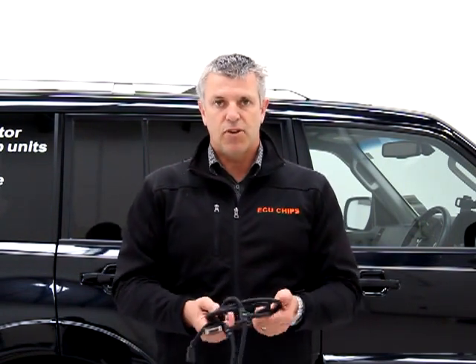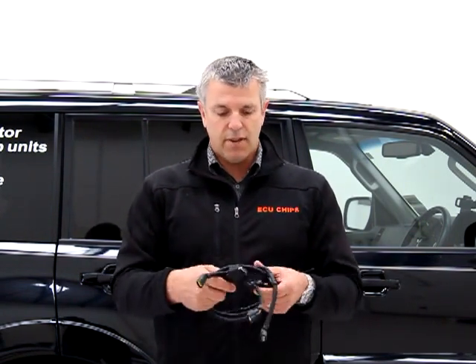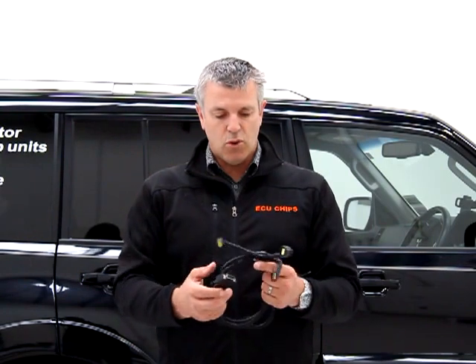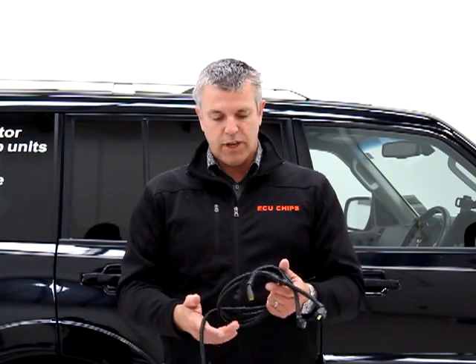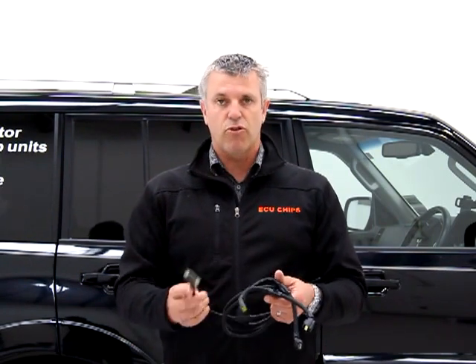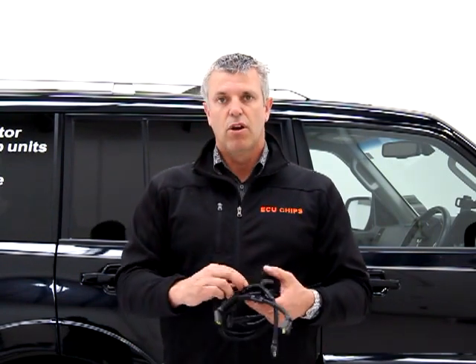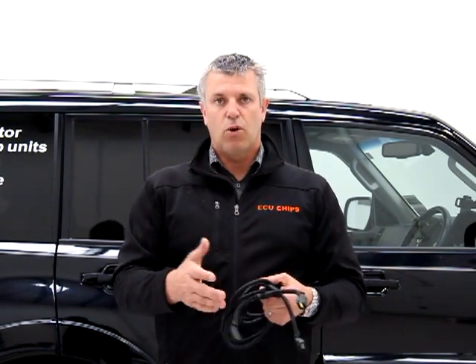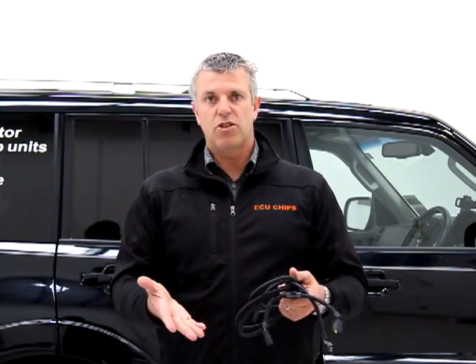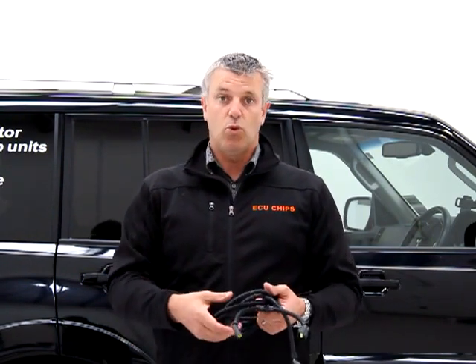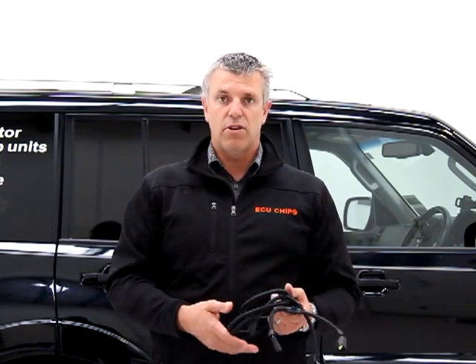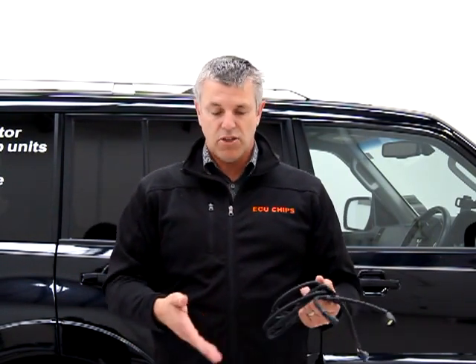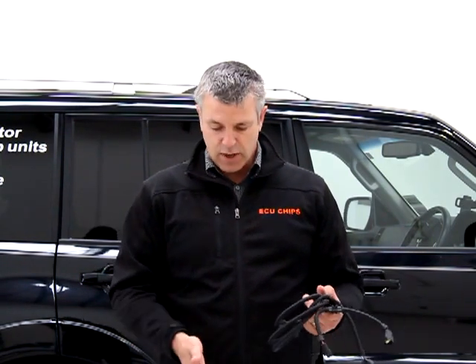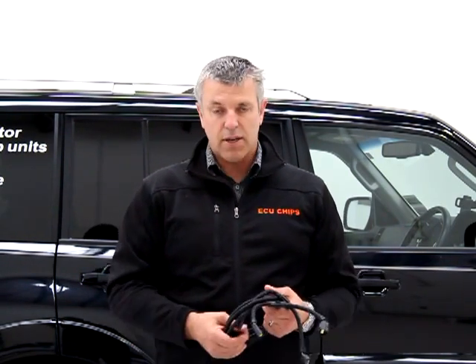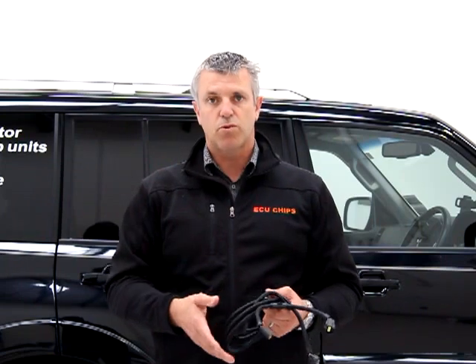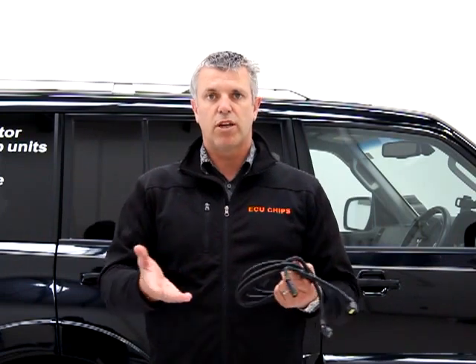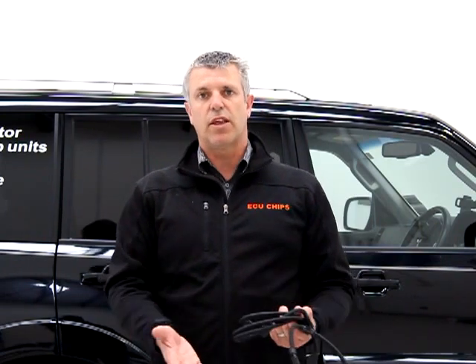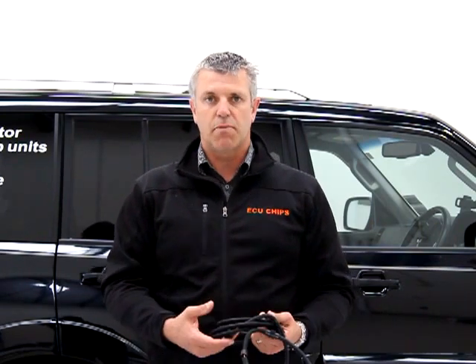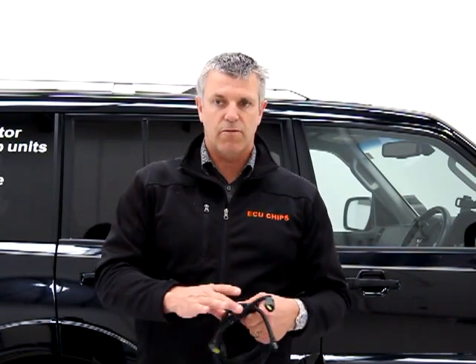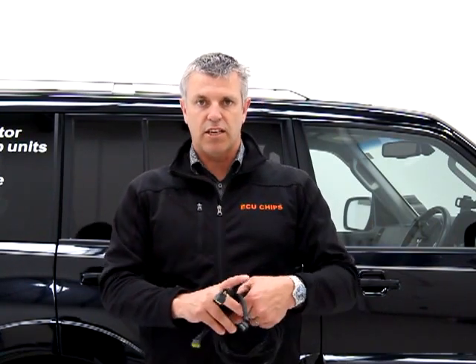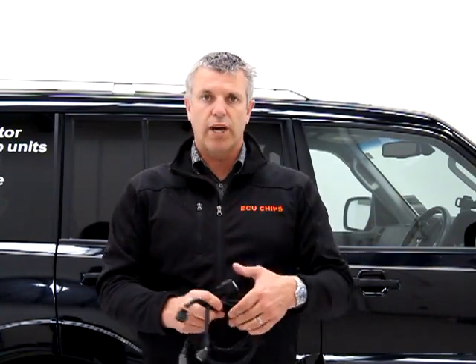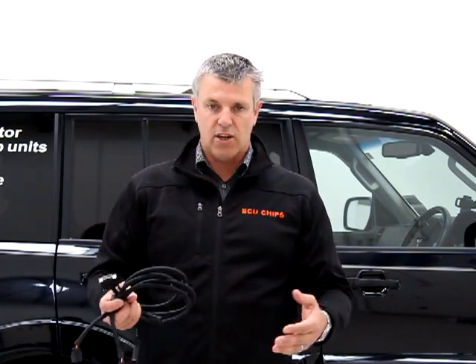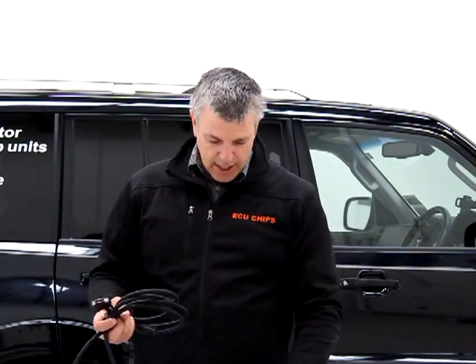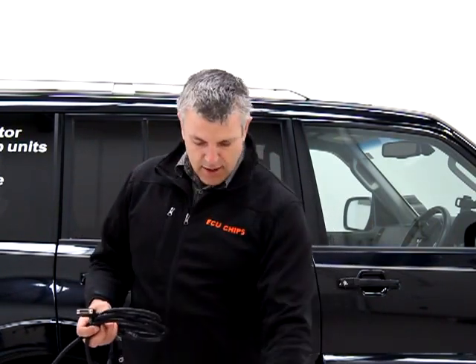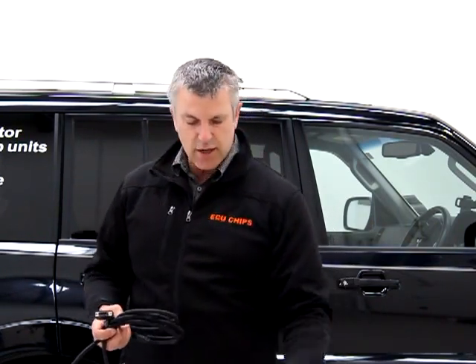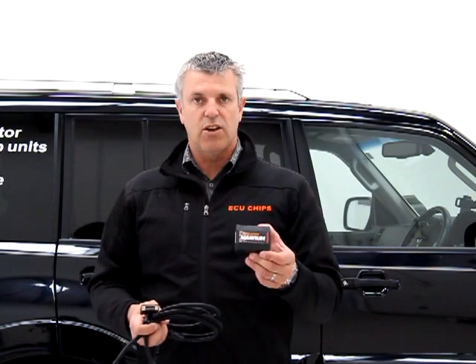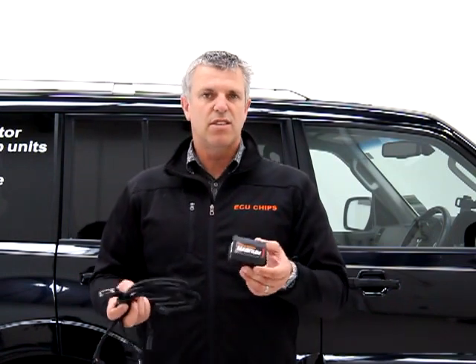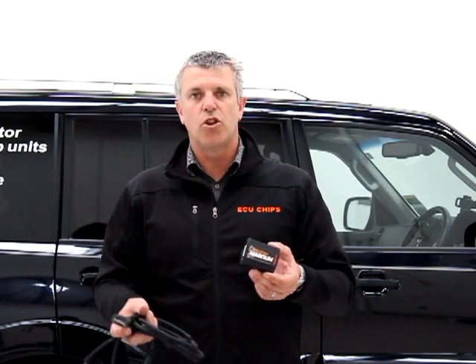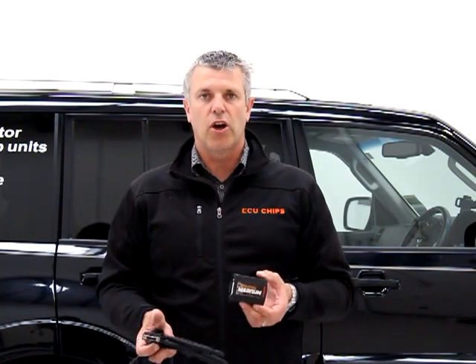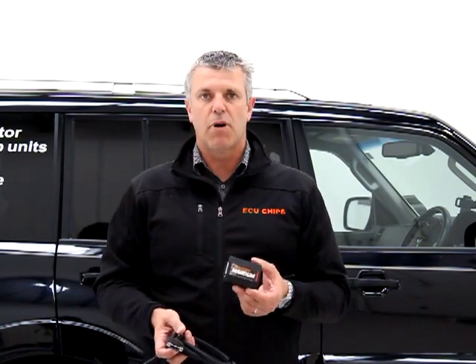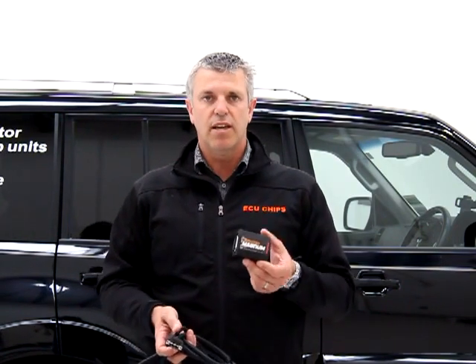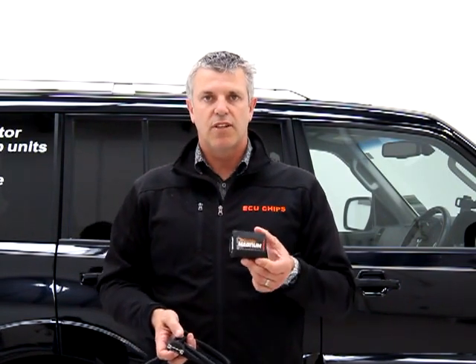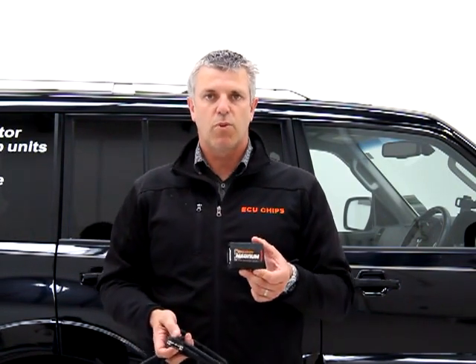So if you give us a call, we can run through what the best unit for your car is. Mostly it's one of these, but of course we can do other units that plug onto the fuel injectors if your car doesn't like this kind of technology. There are a few that don't, but mostly these work really well.